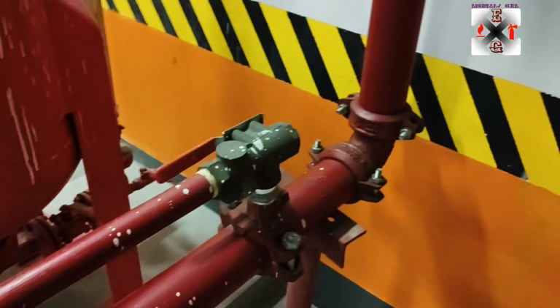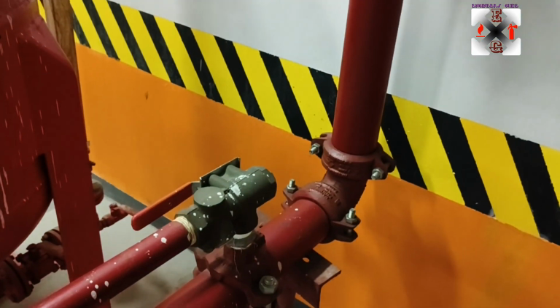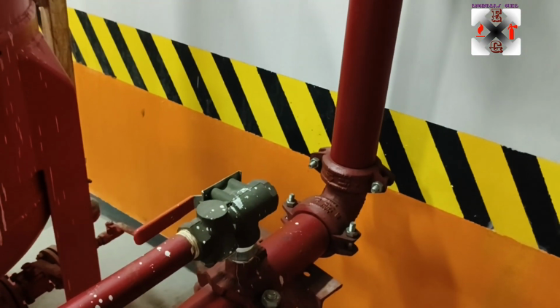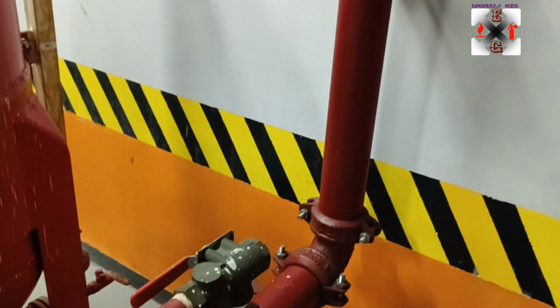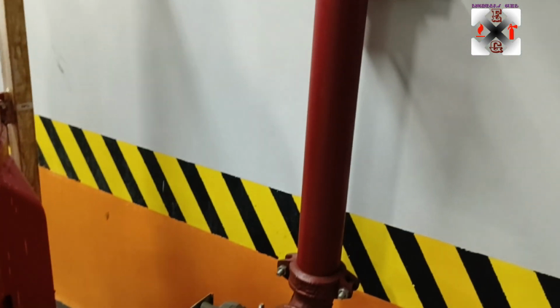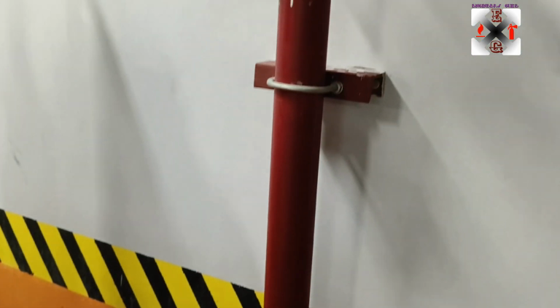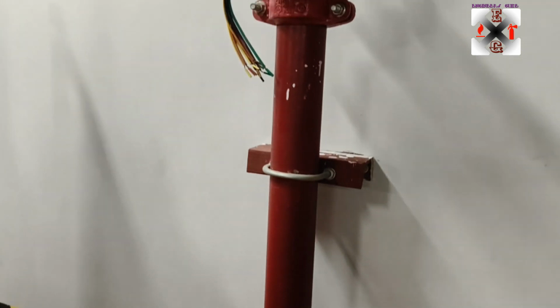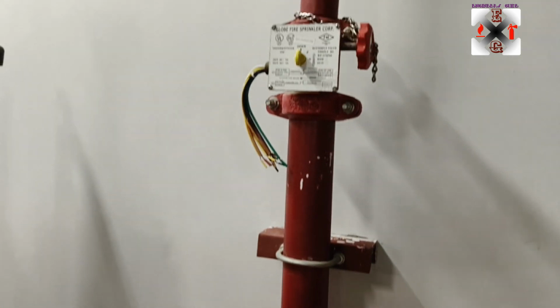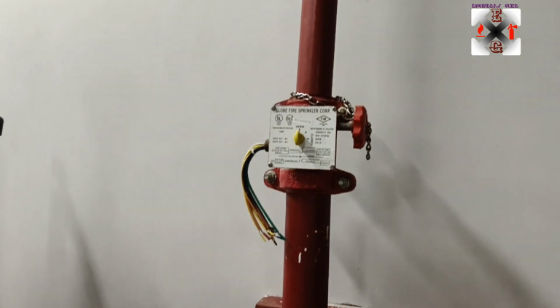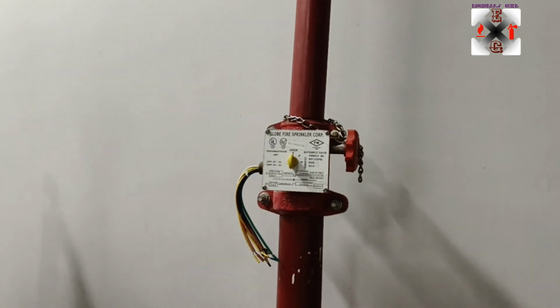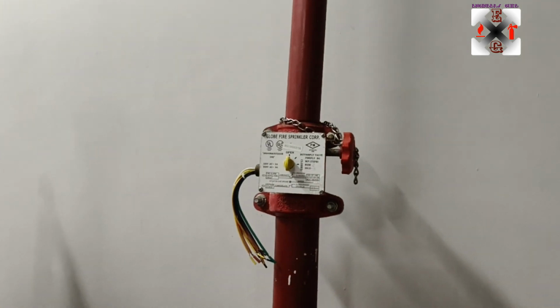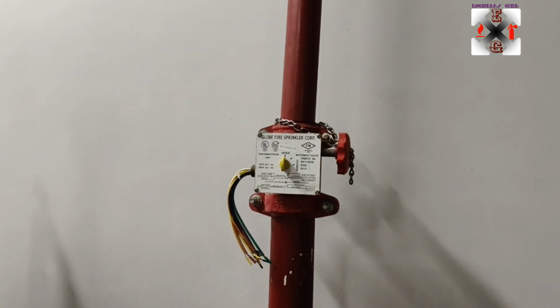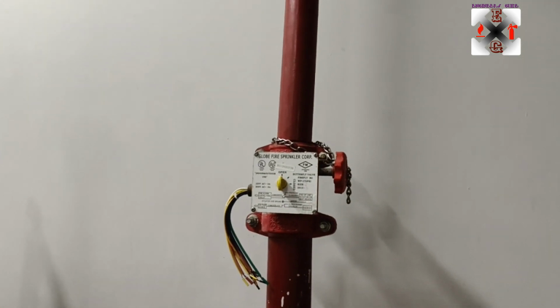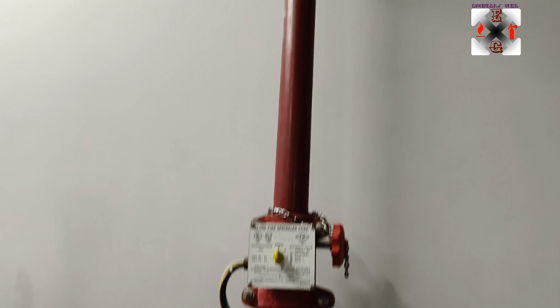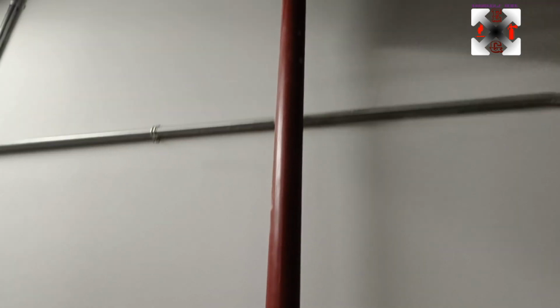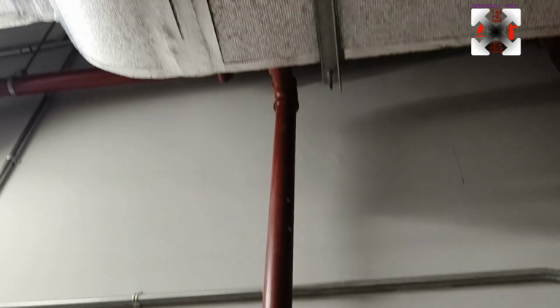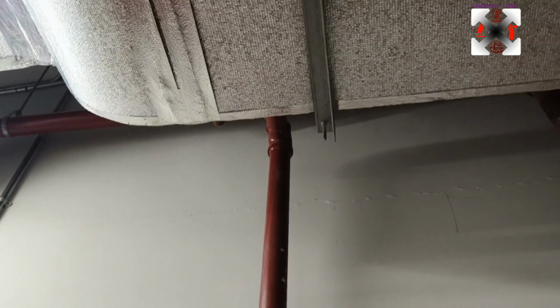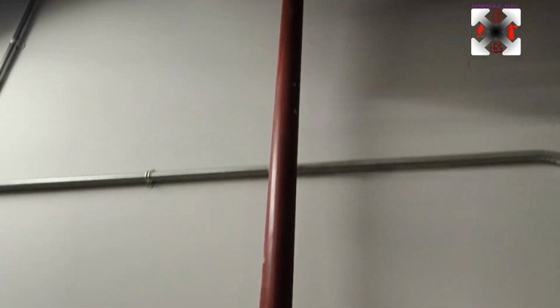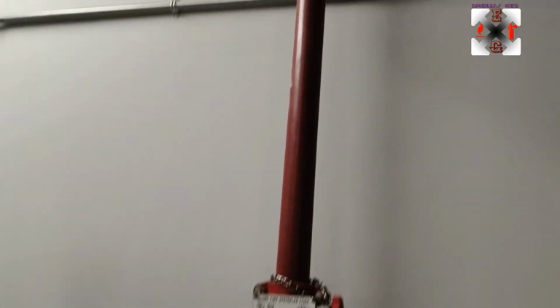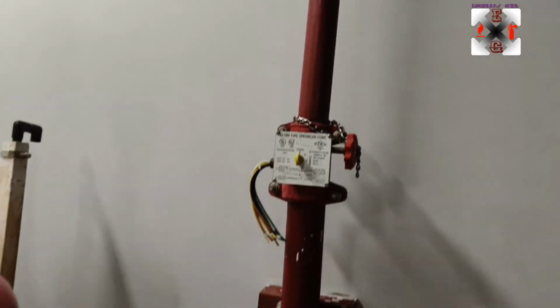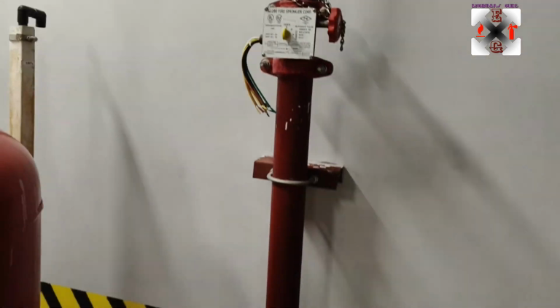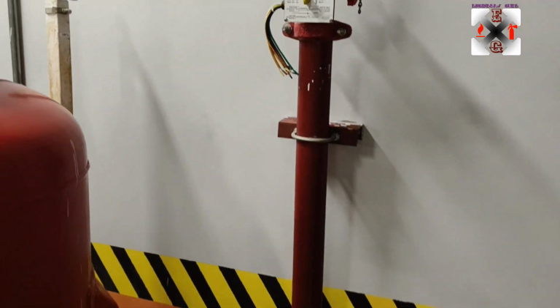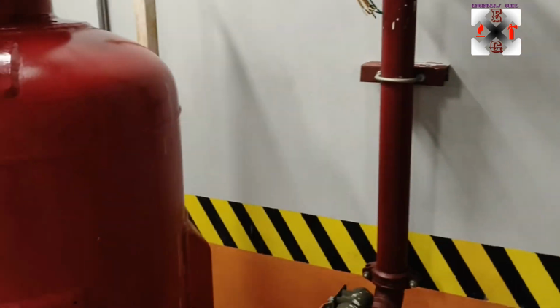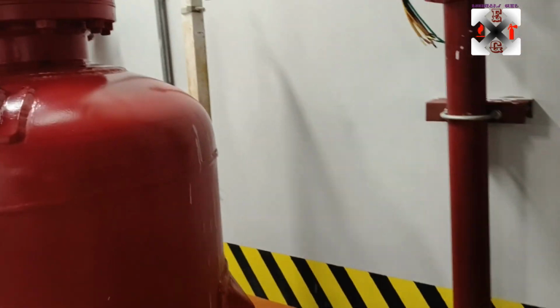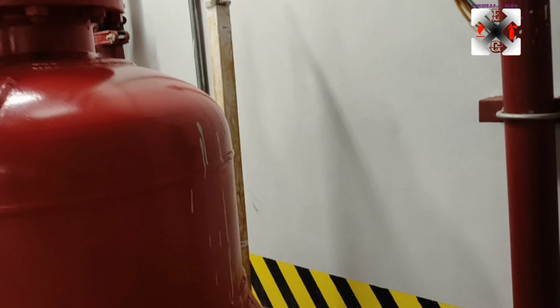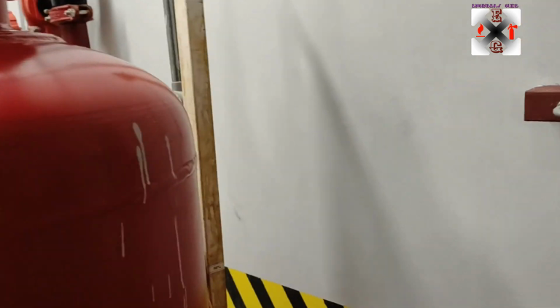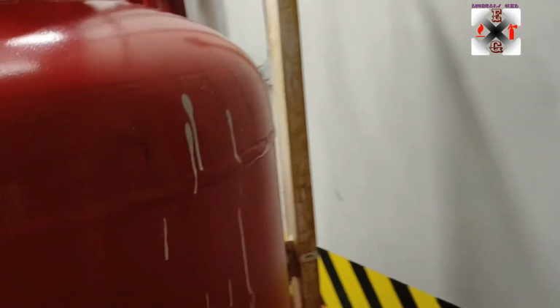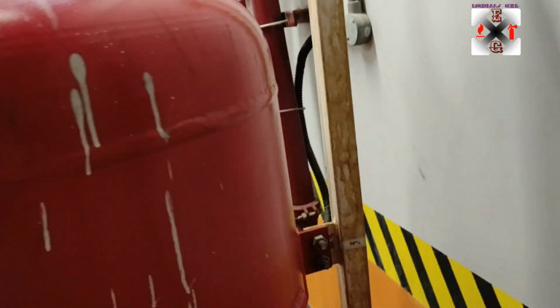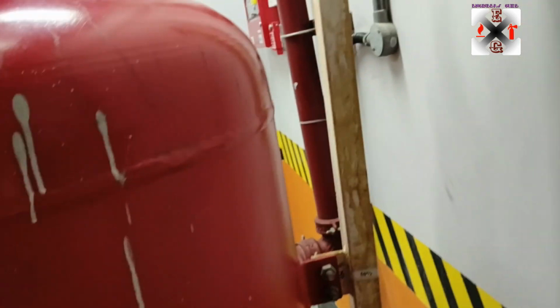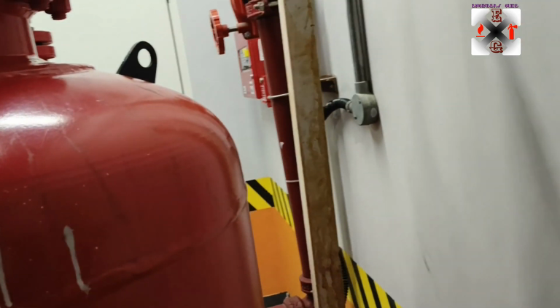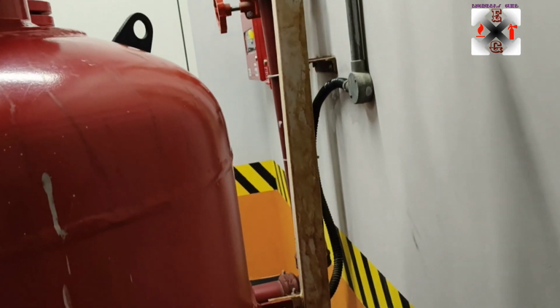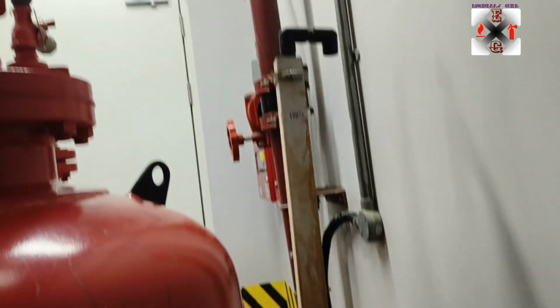This test line is normally closed, but during testing you have to open it. This other valve here is normally open, but during testing you have to close it, so that you don't wet or put water into the system.